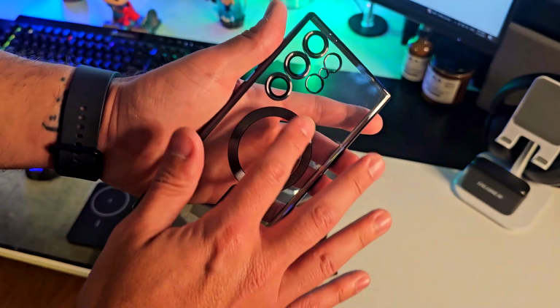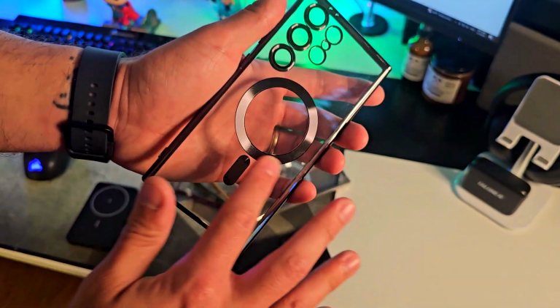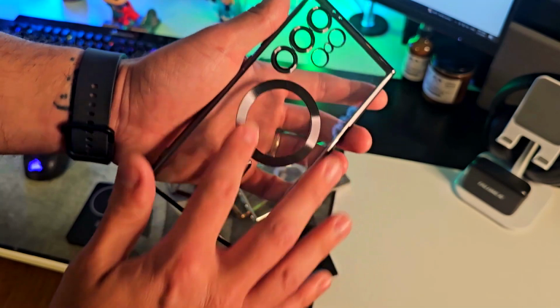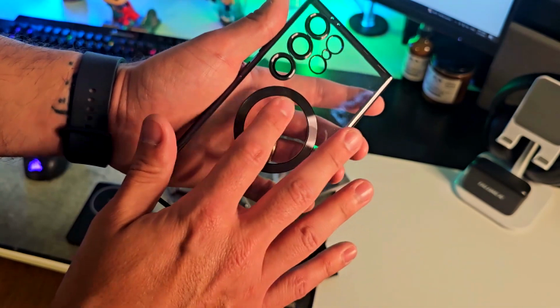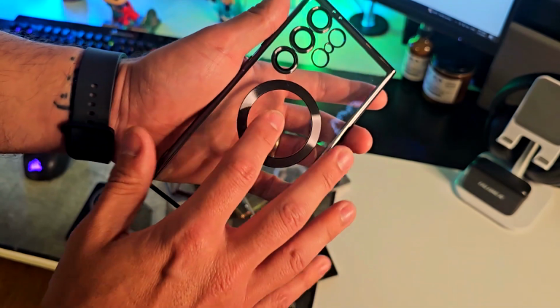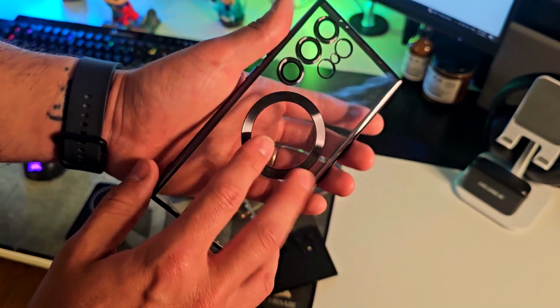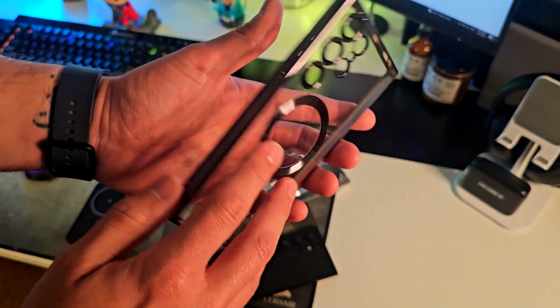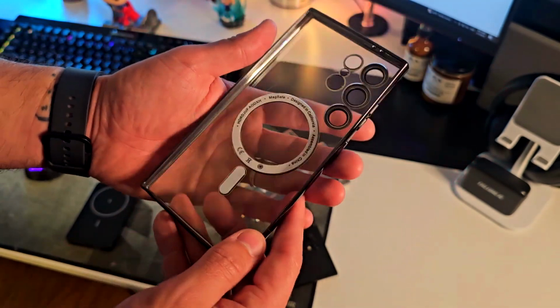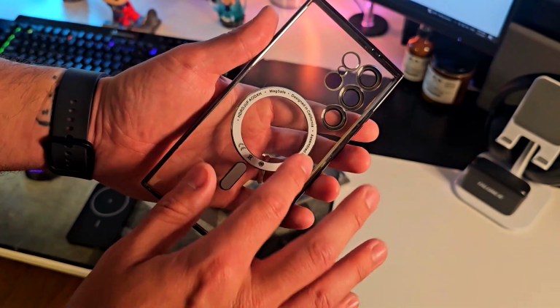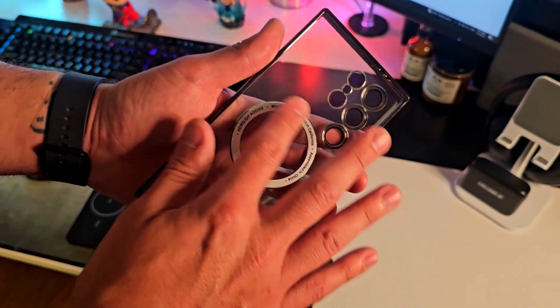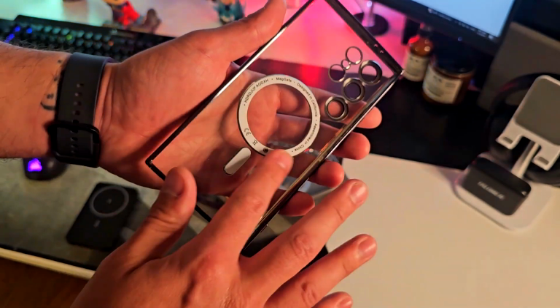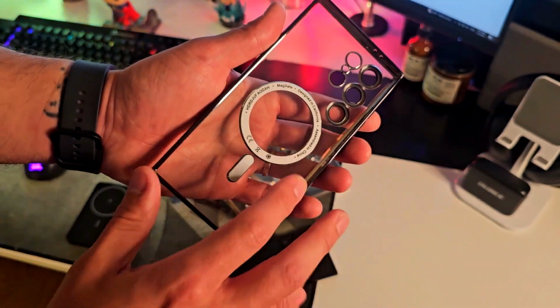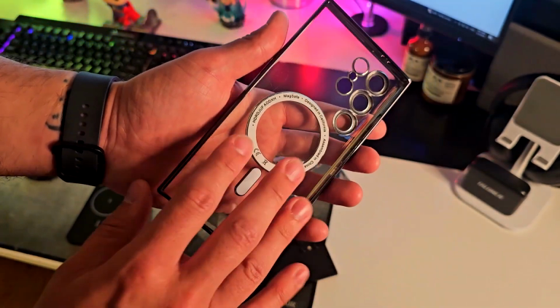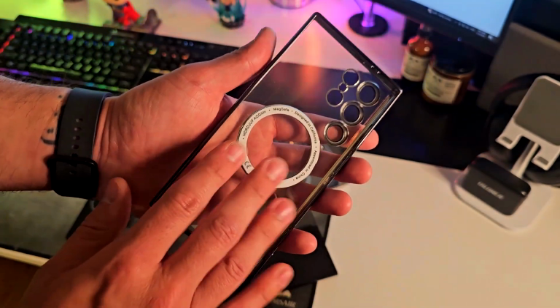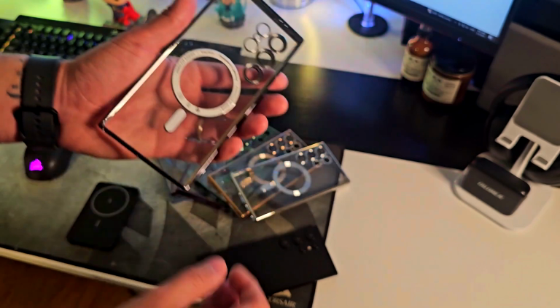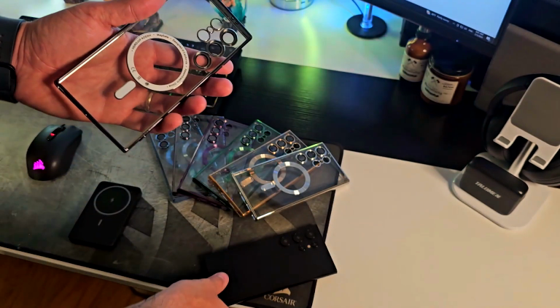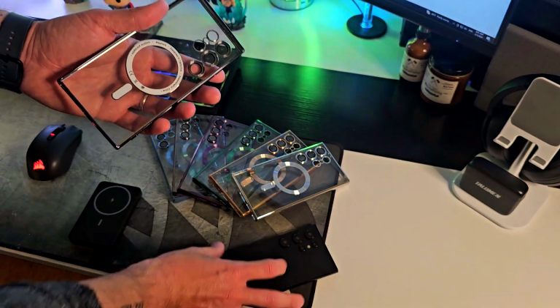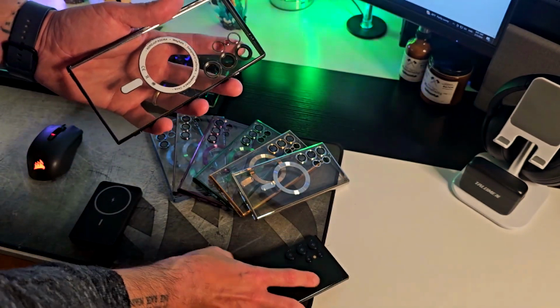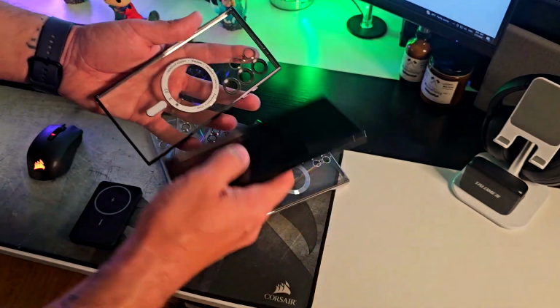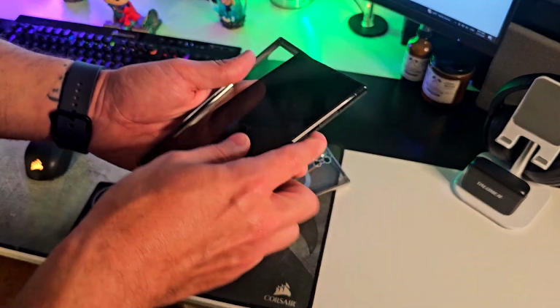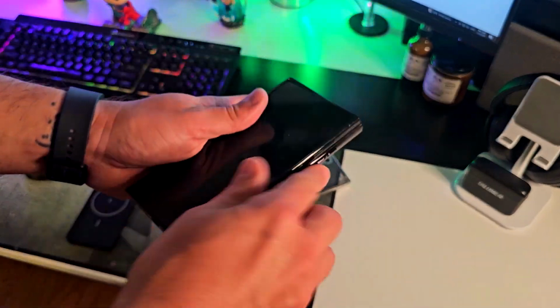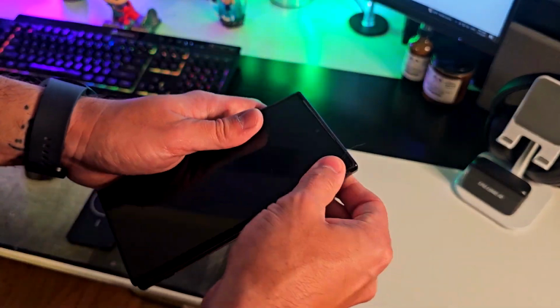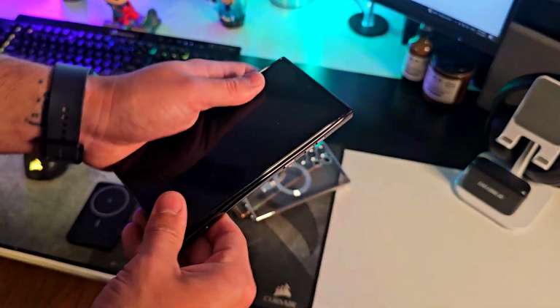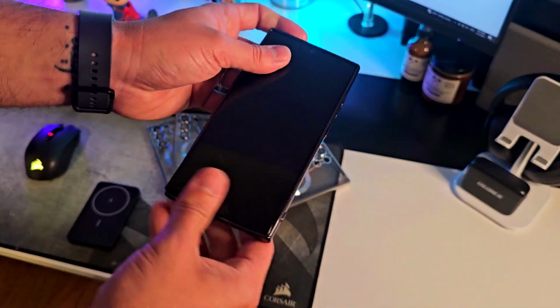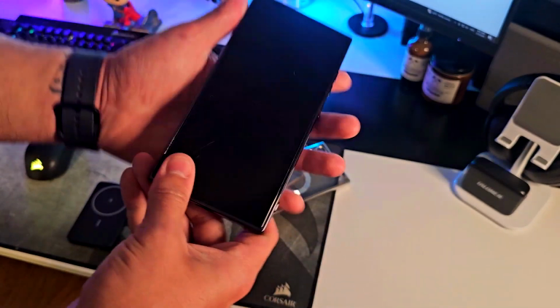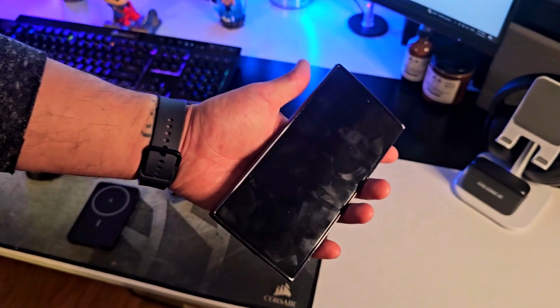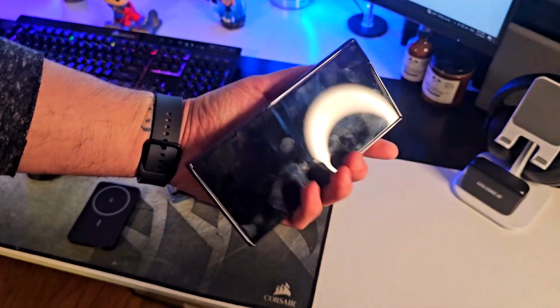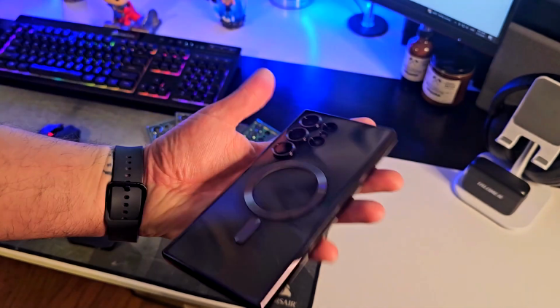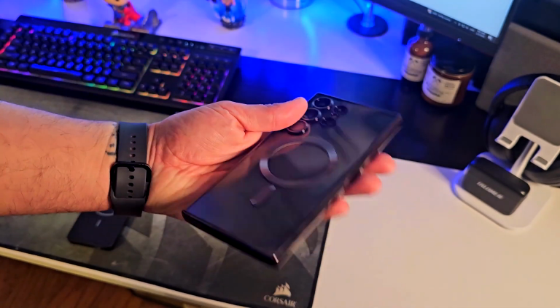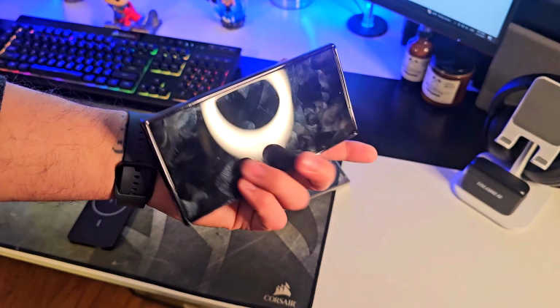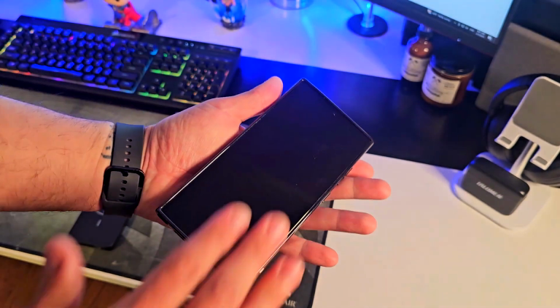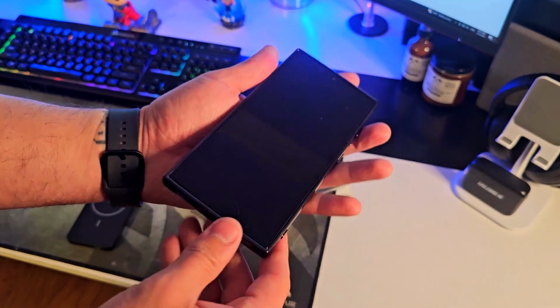The magnetic part — the magnetic feature I'm going to show you in a few seconds — is made of titanium, which is something really cool. We're going to test it out right now and see how well it fits. That's it — it fits to size perfectly.